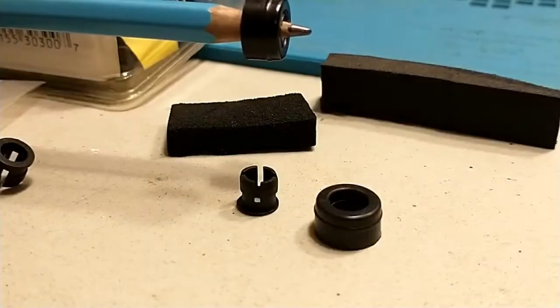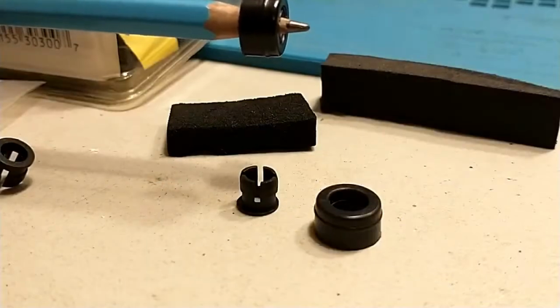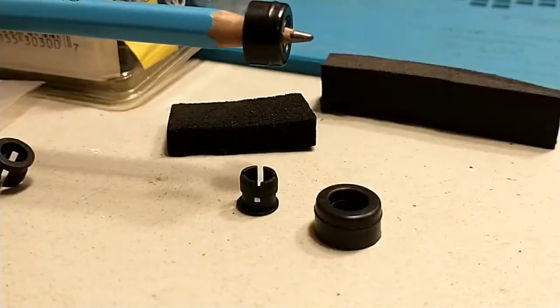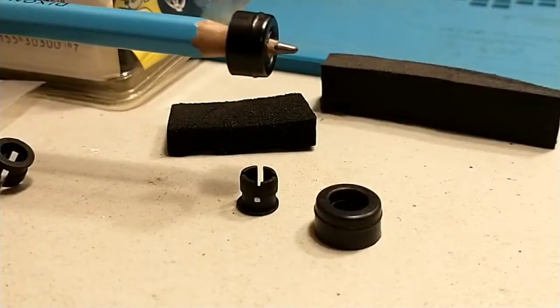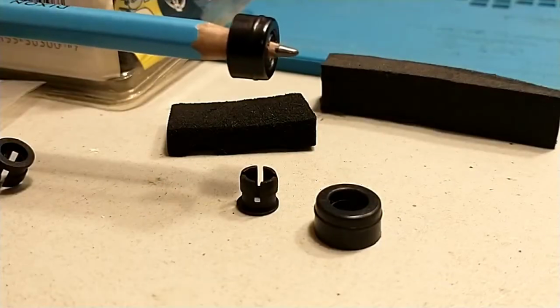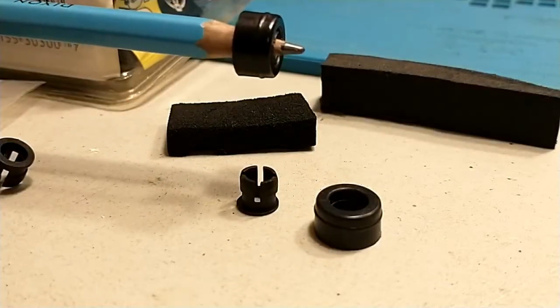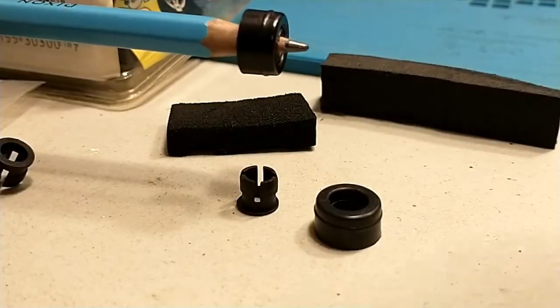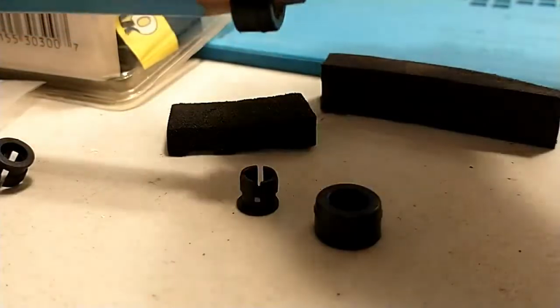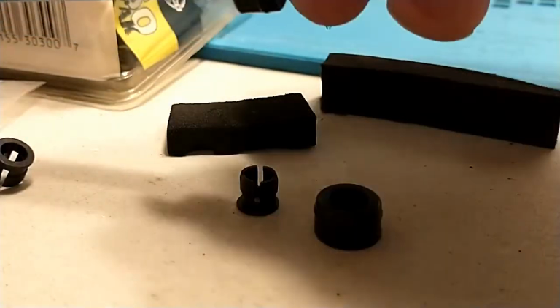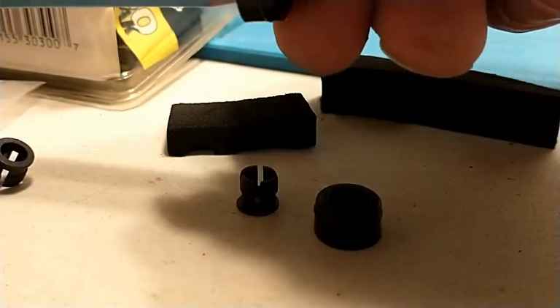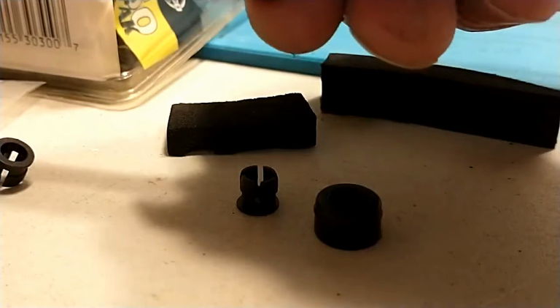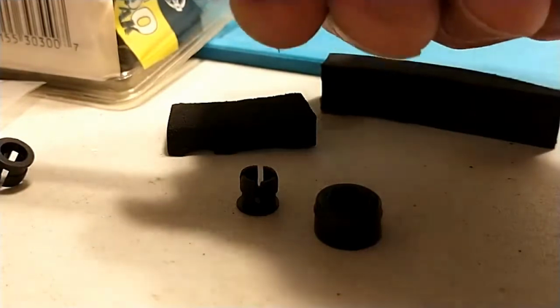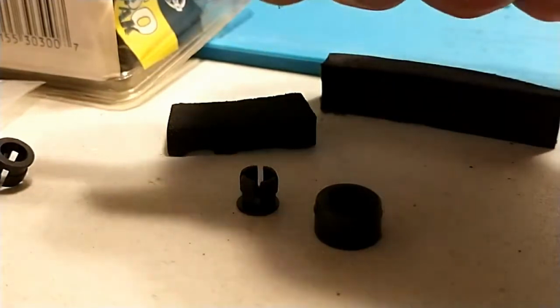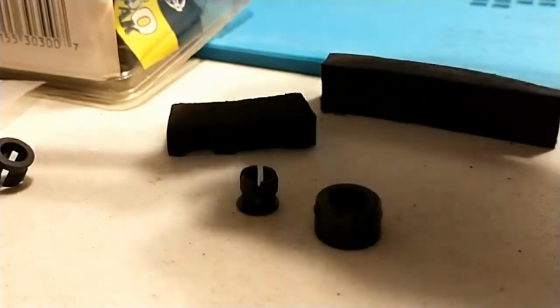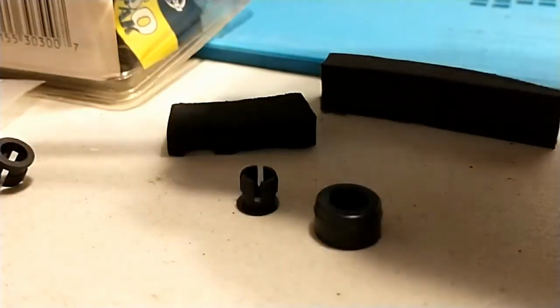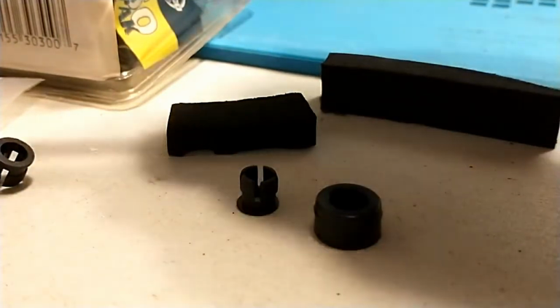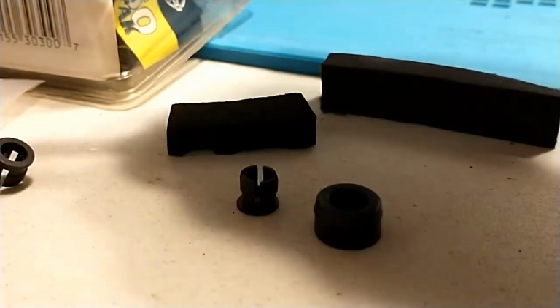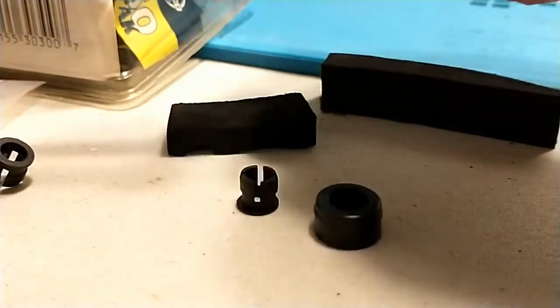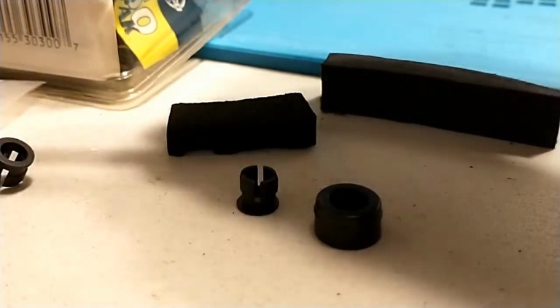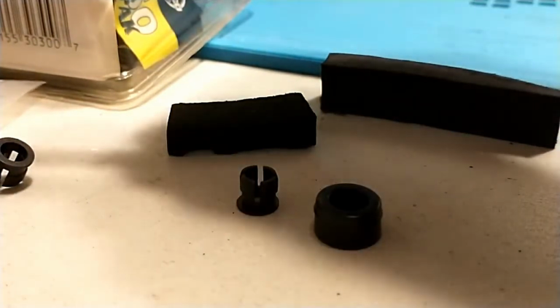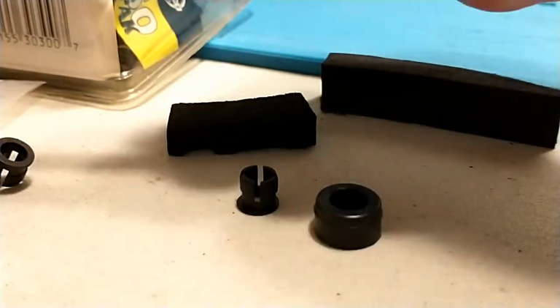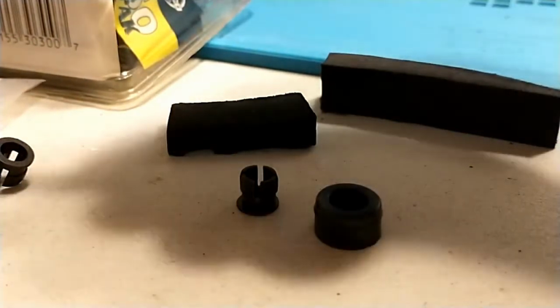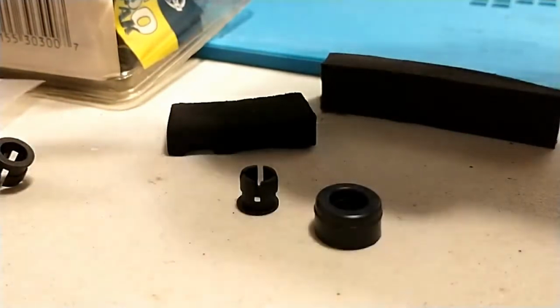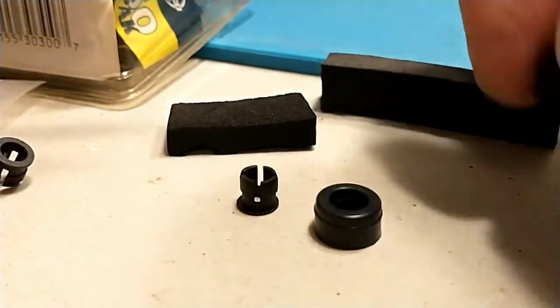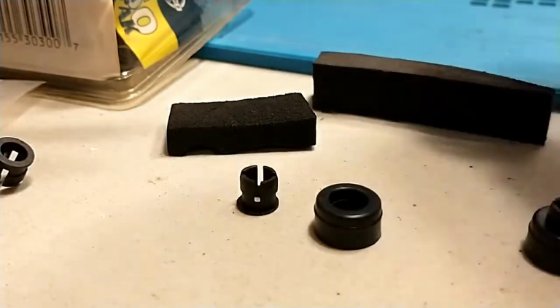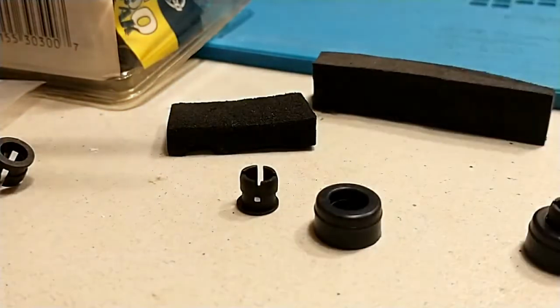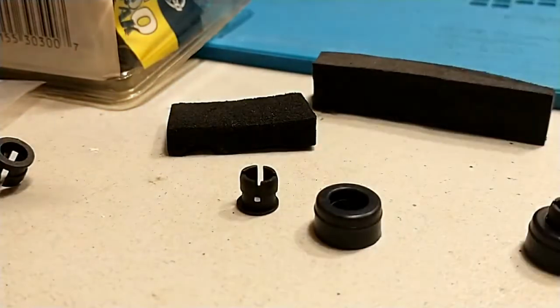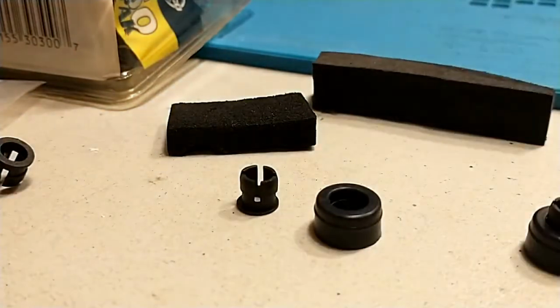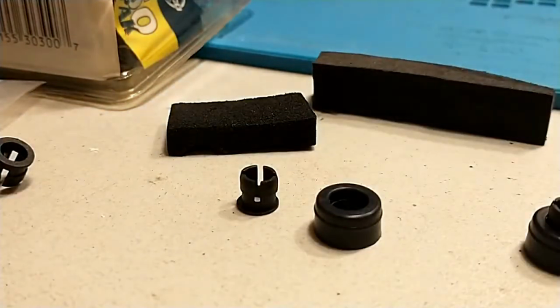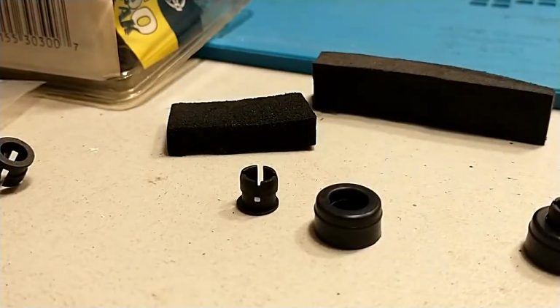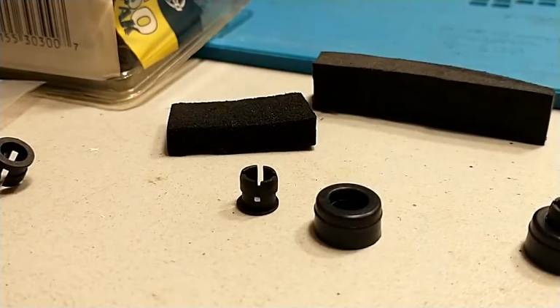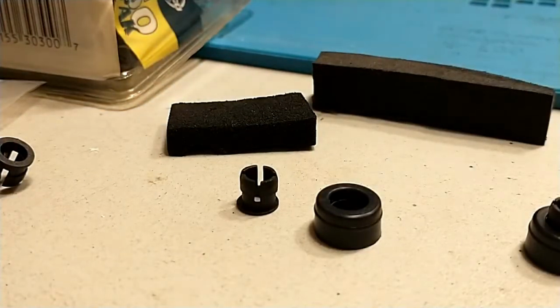You put the clip — the black clip — on a pencil, and you line it up, and you push it in through the delta faucet seat. And that's what it comes out to be, right there.